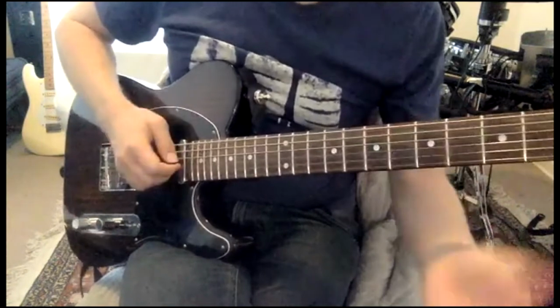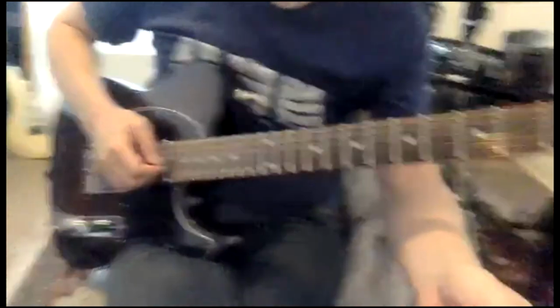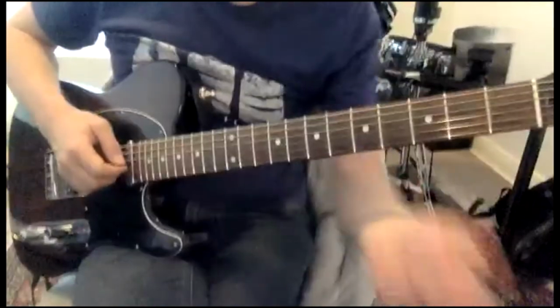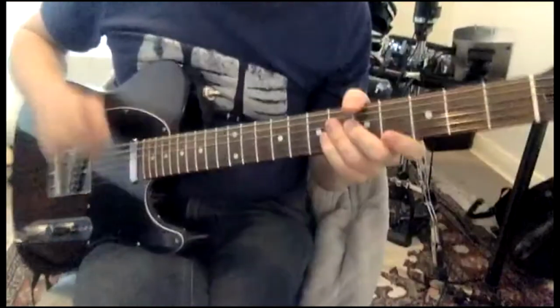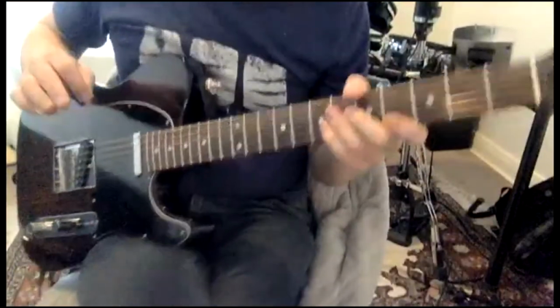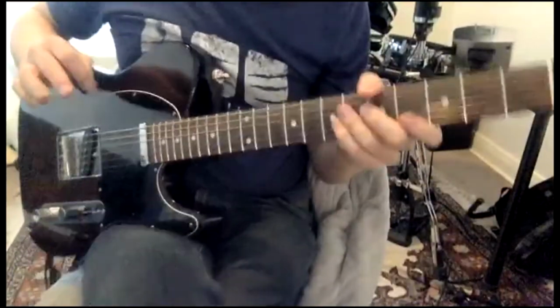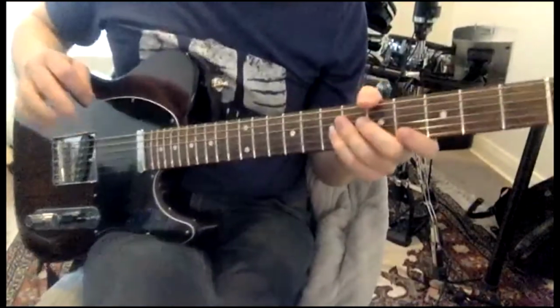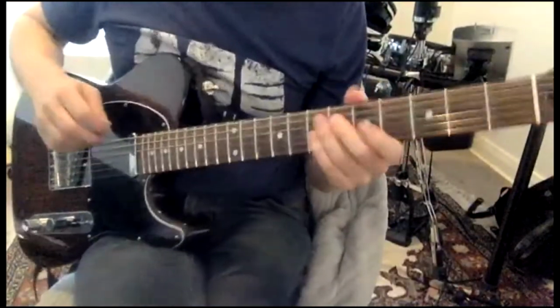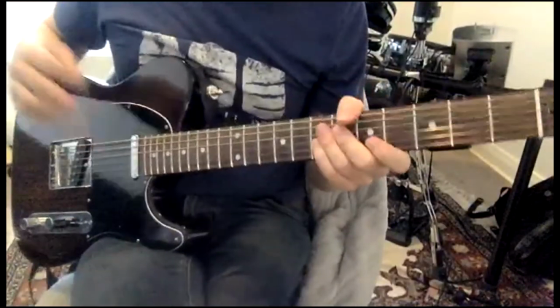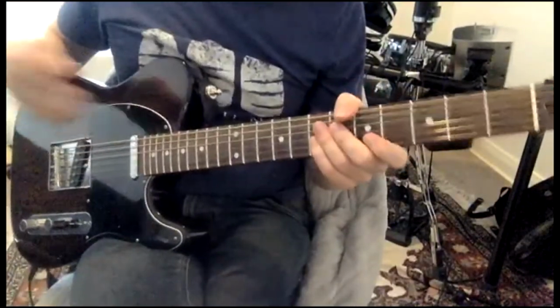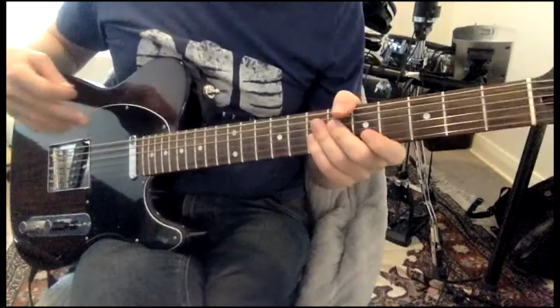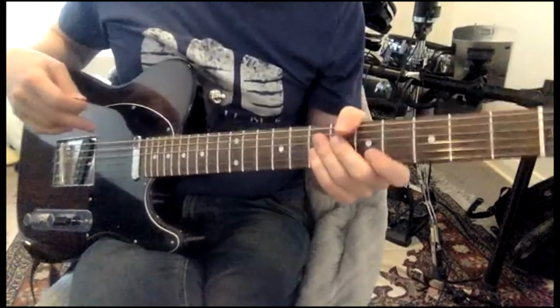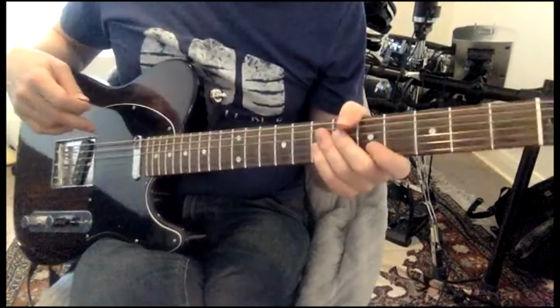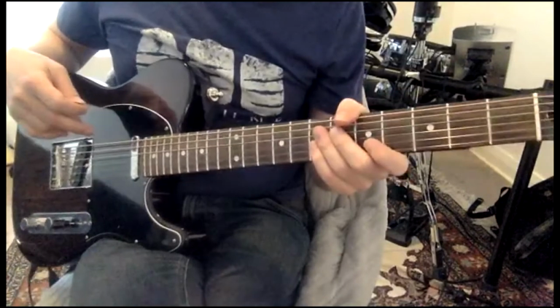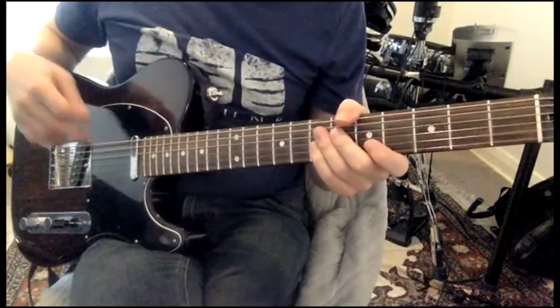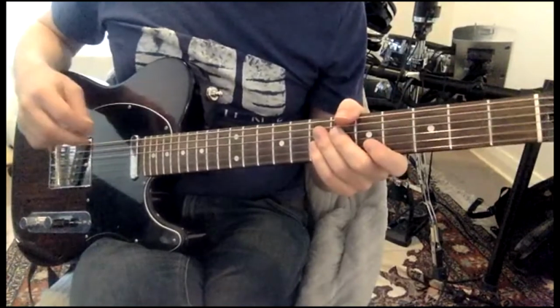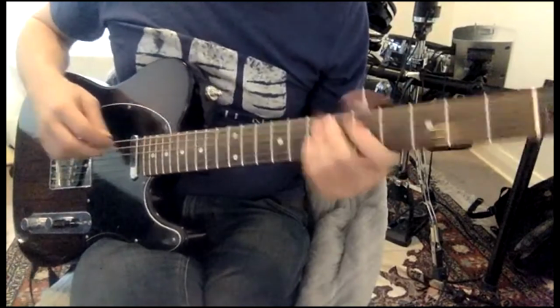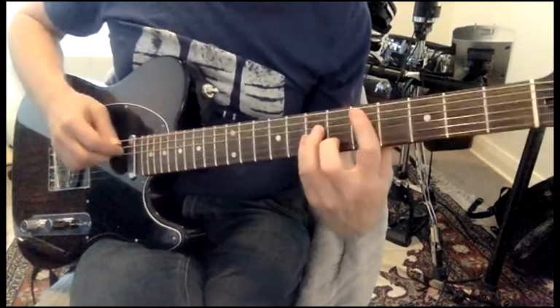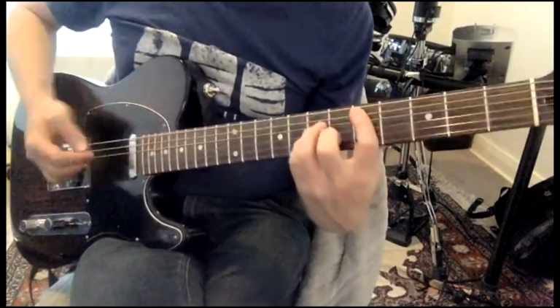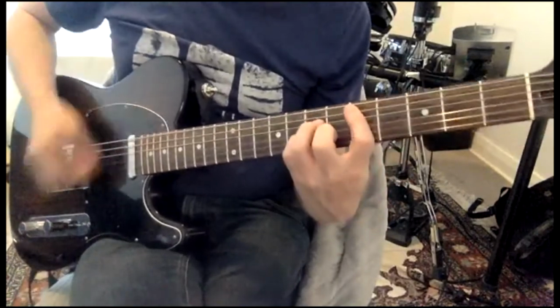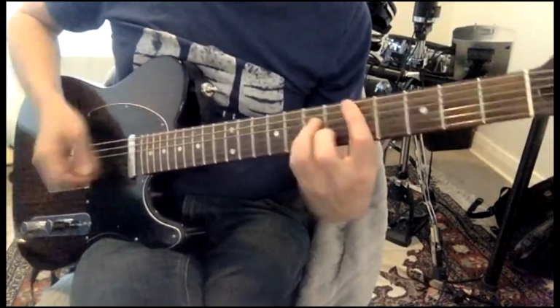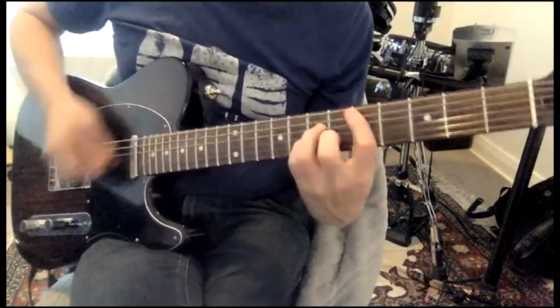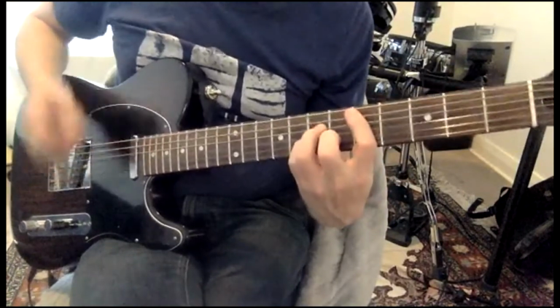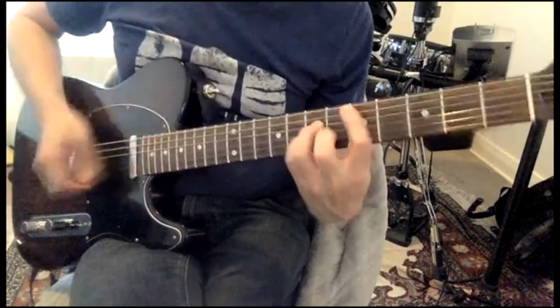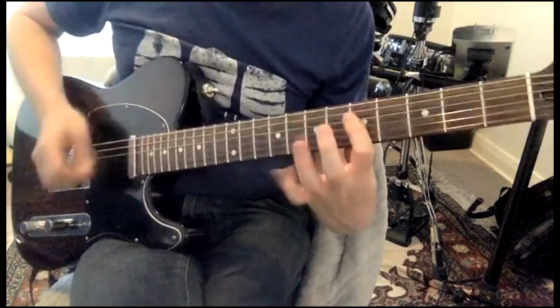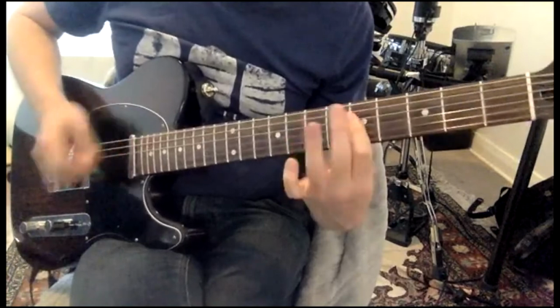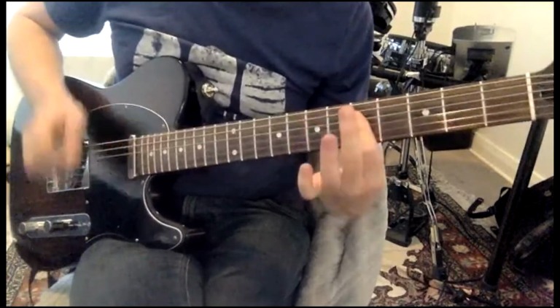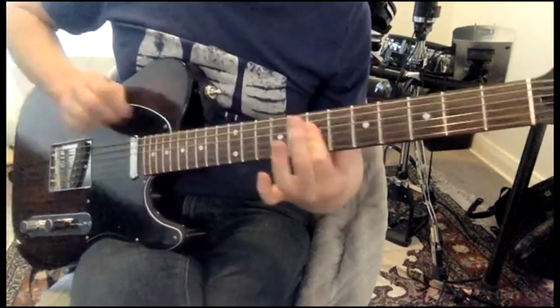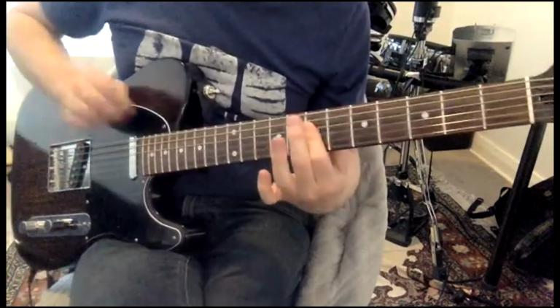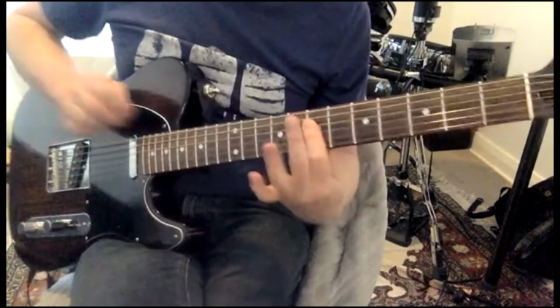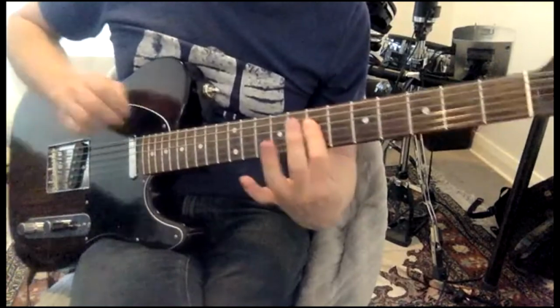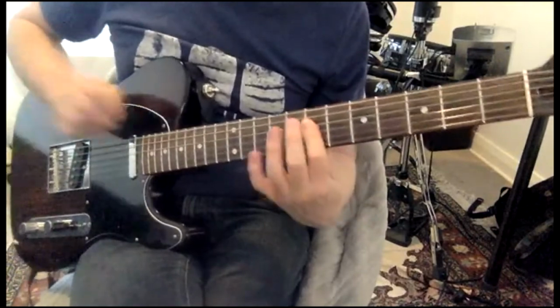So I'm gonna just go through everything from the beginning, and when we get to this bit I'm gonna slow it down and then I'll do the whole thing fast. So we're getting on — you can do all this, great. Watch my finger in here.